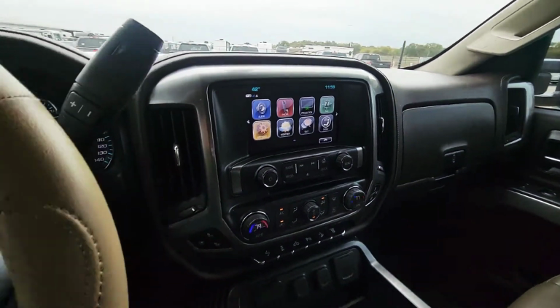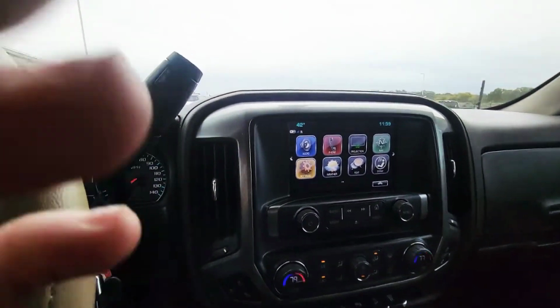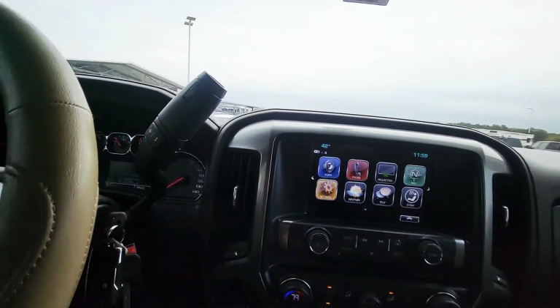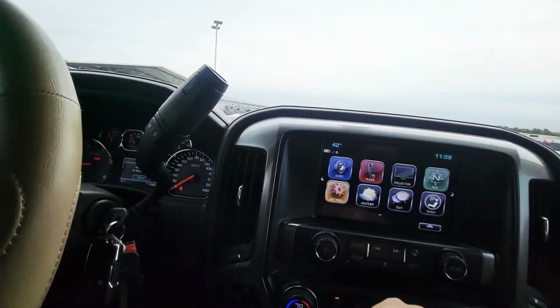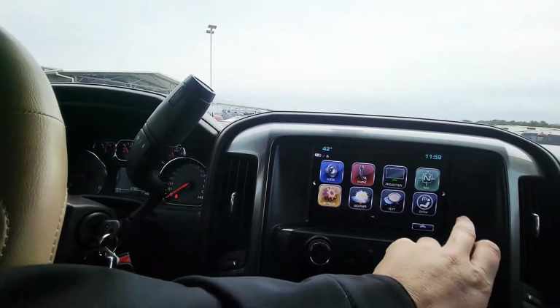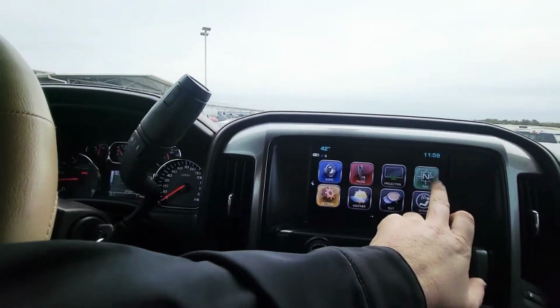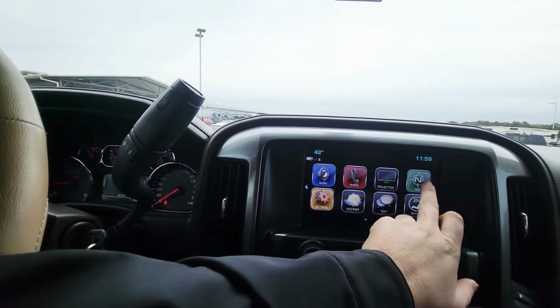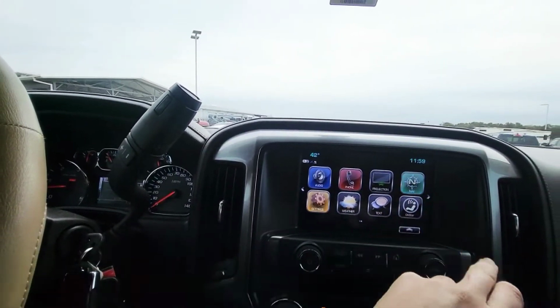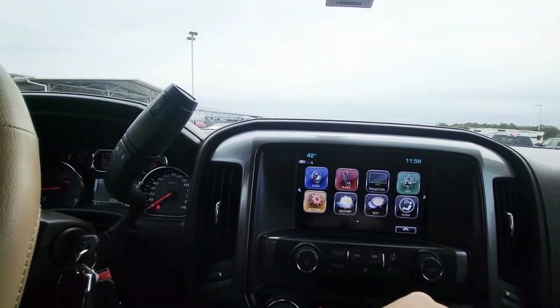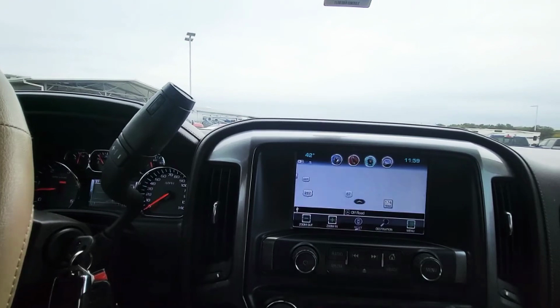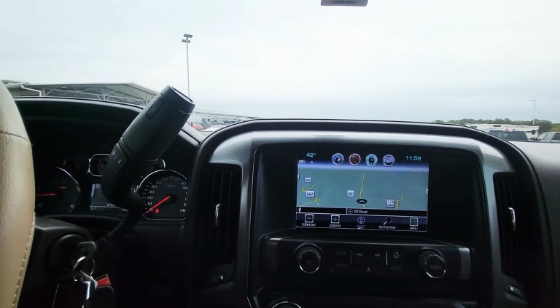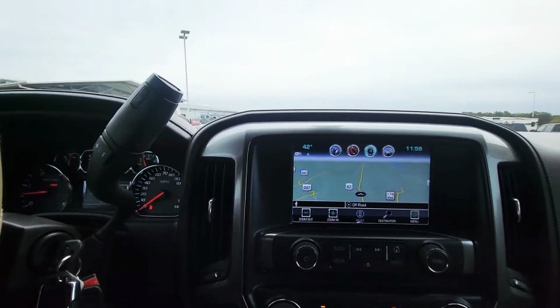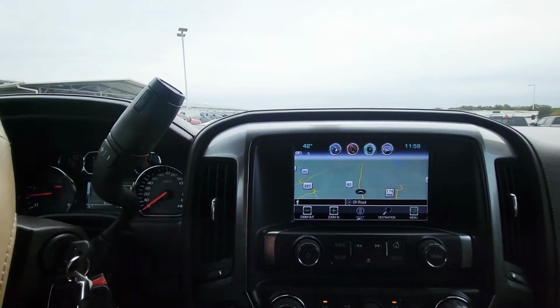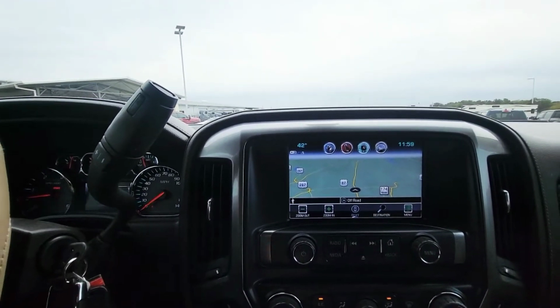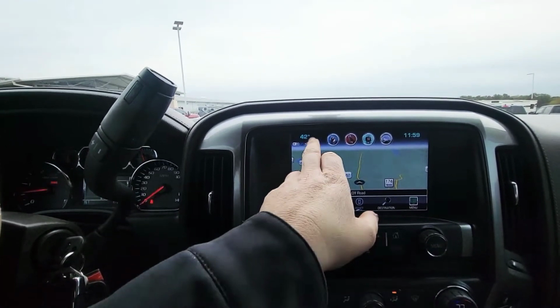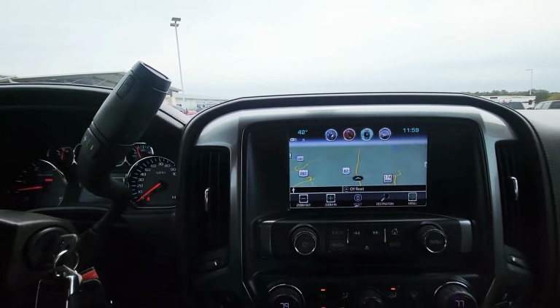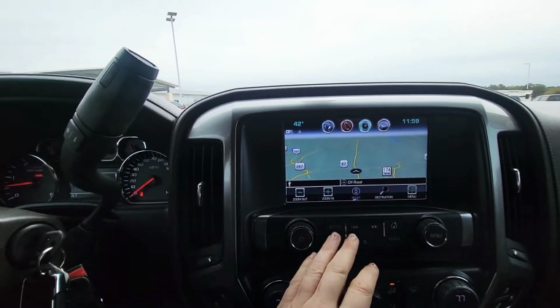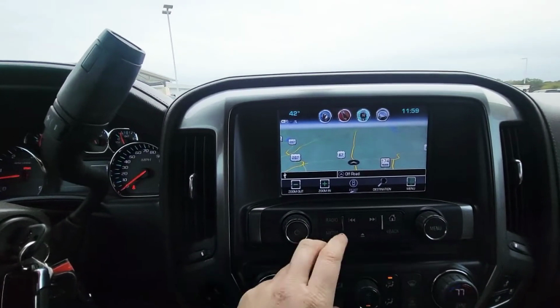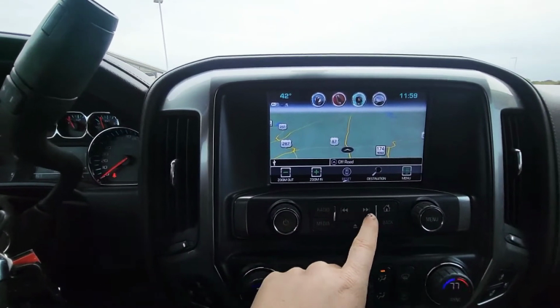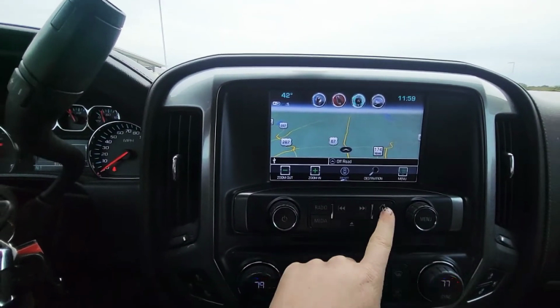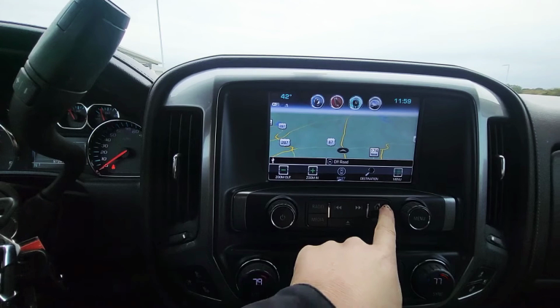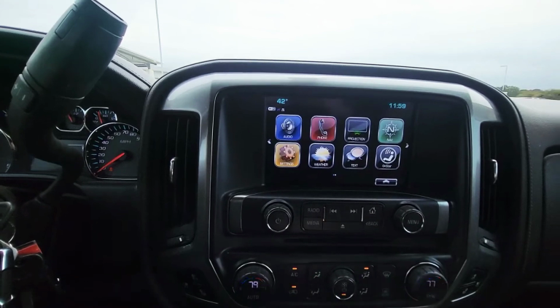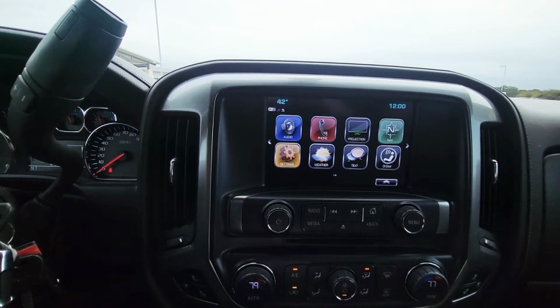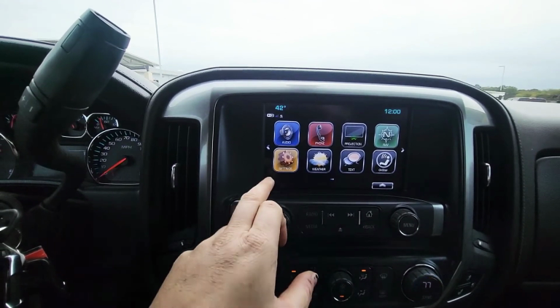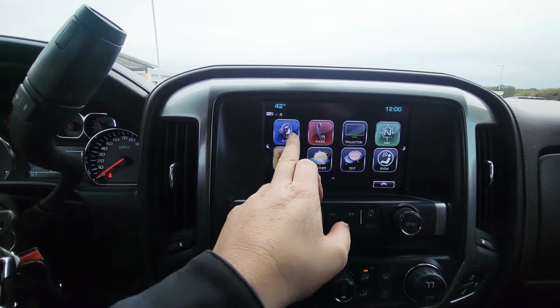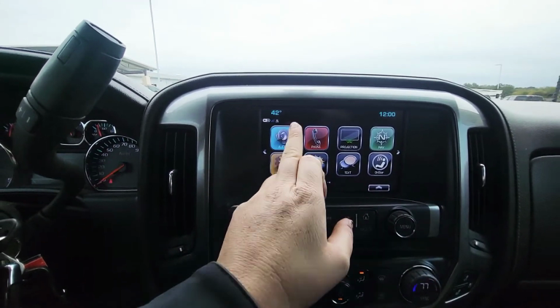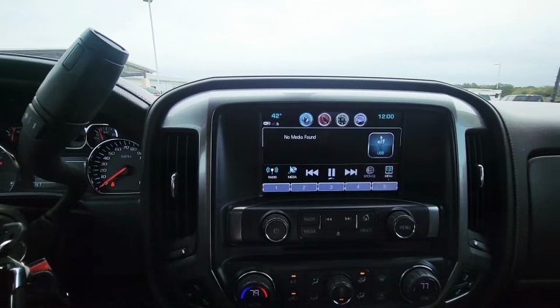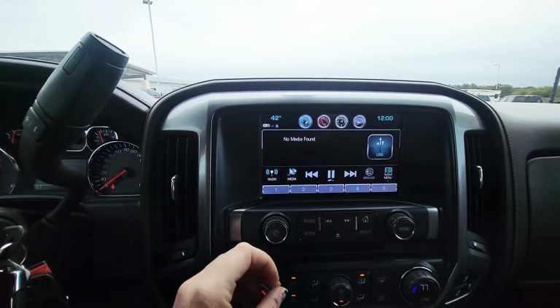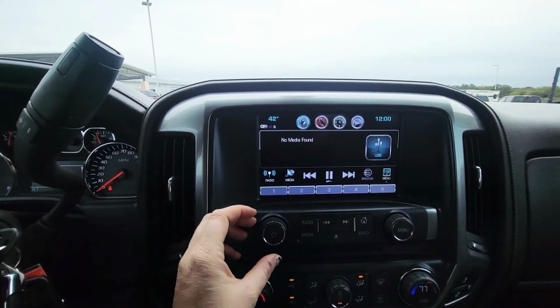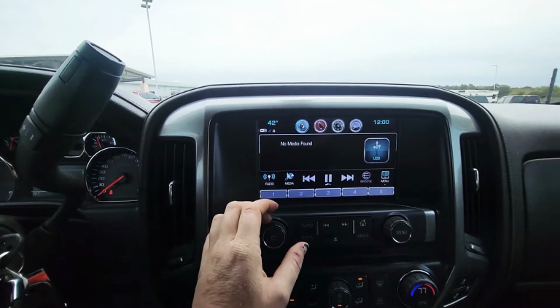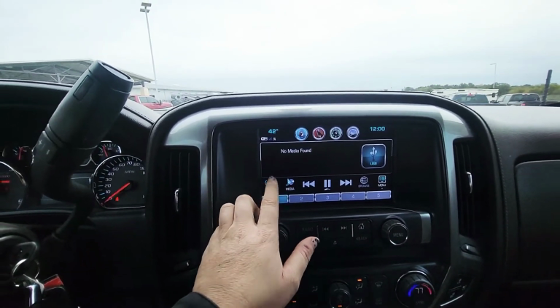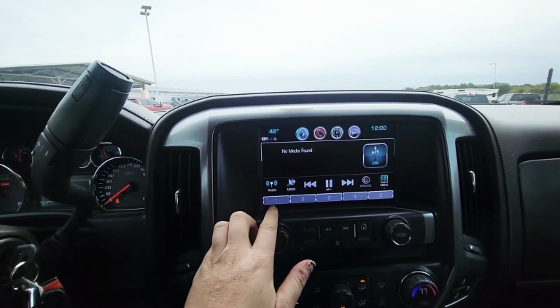The radio has navigation. It's 42 degrees outside — you can see why I'm freezing right now. Let's go back and check out the radio.